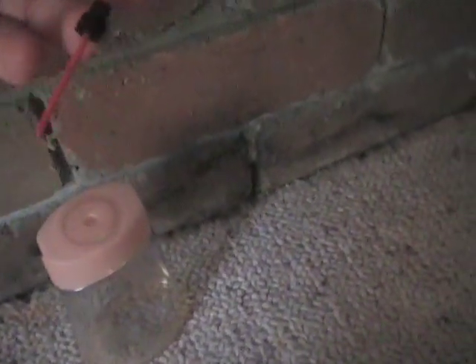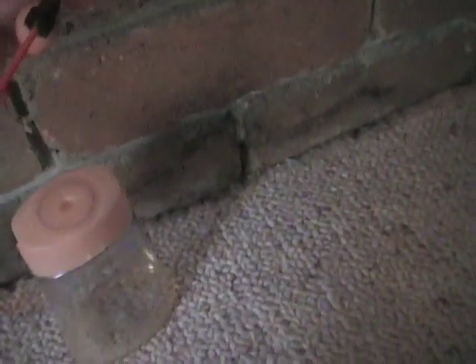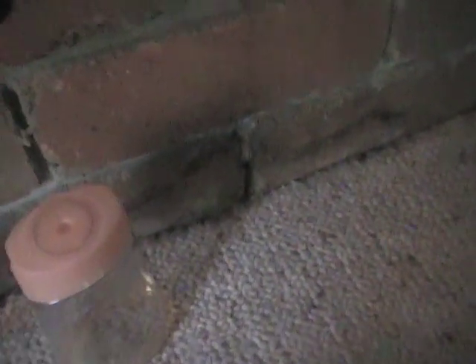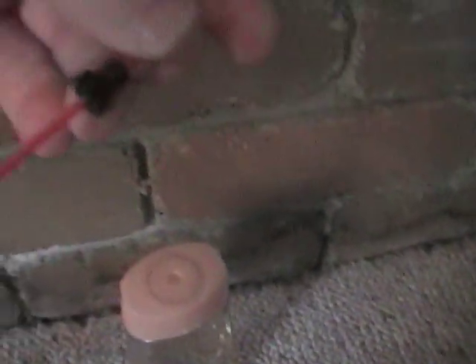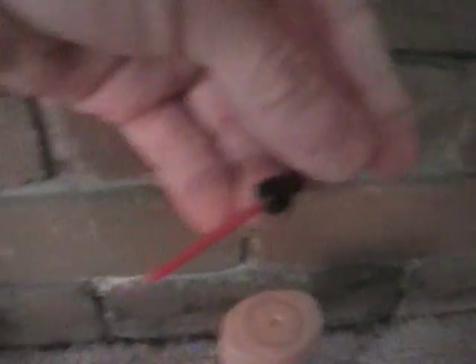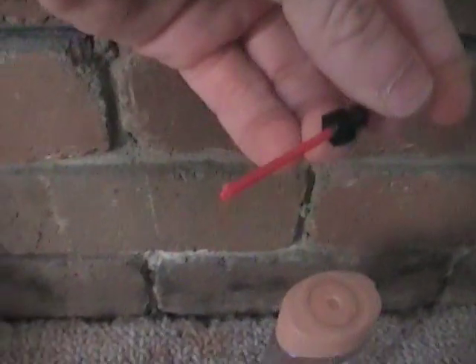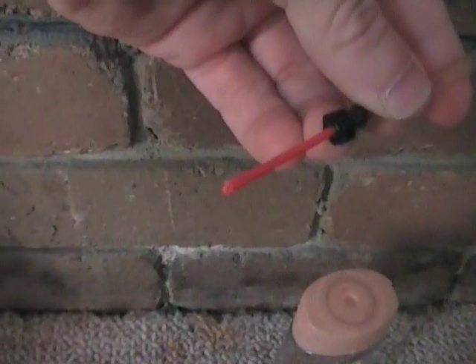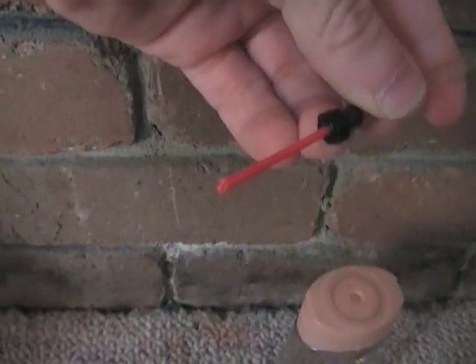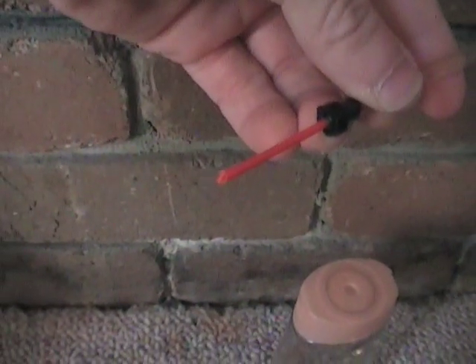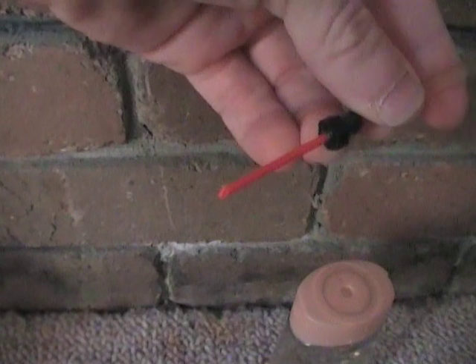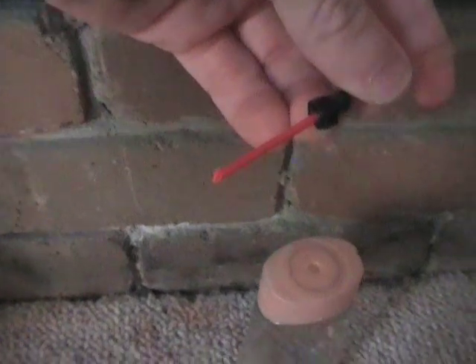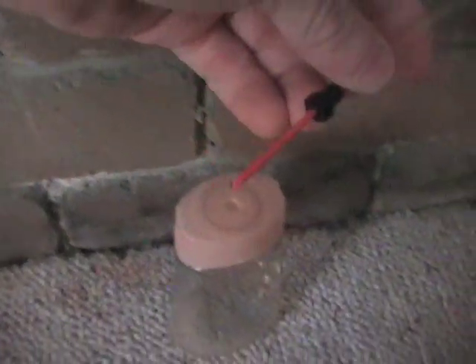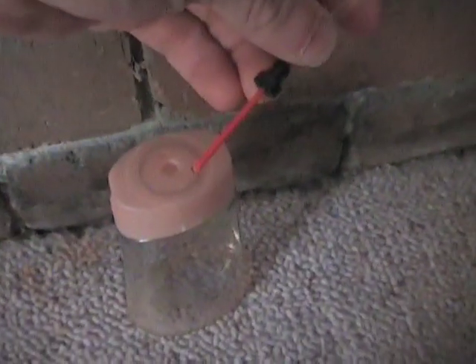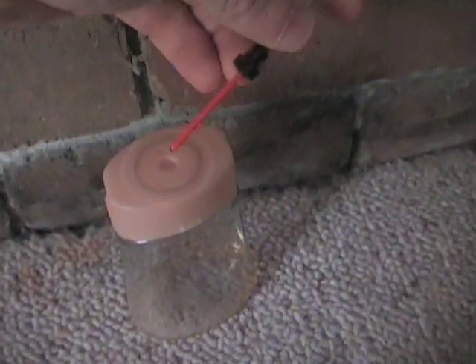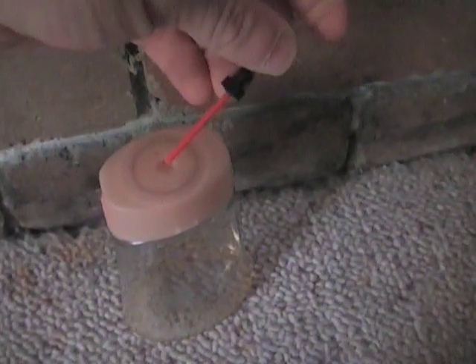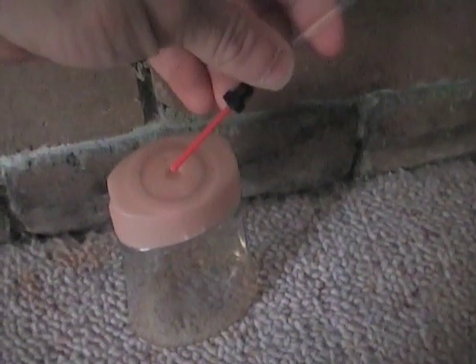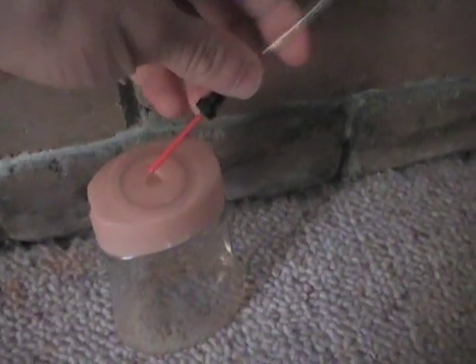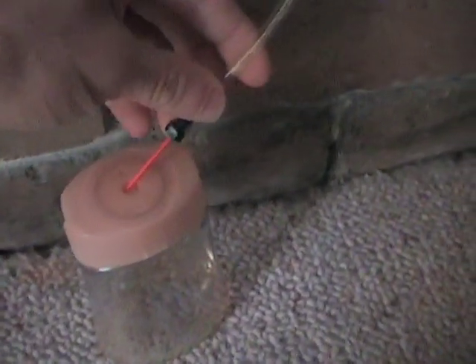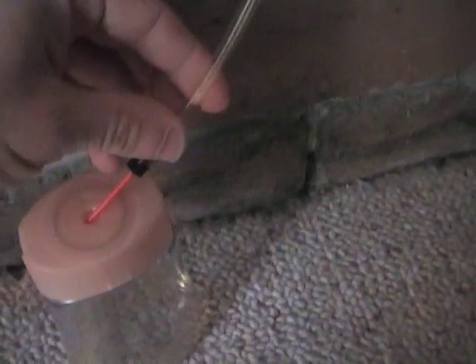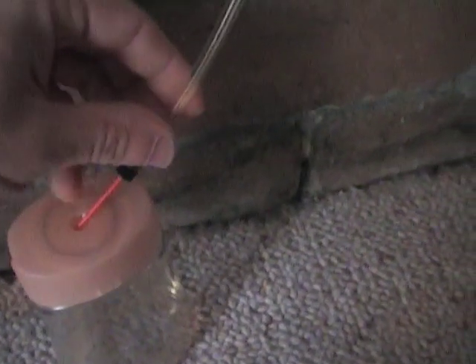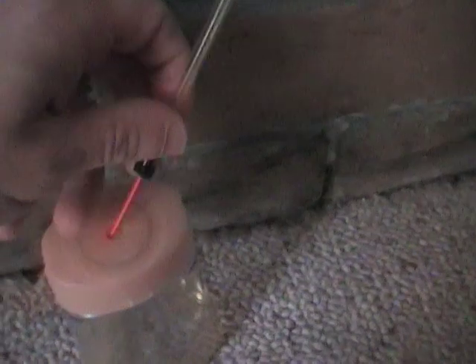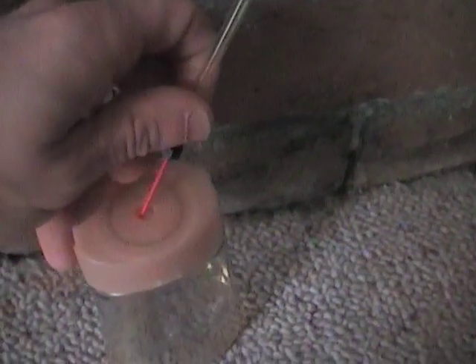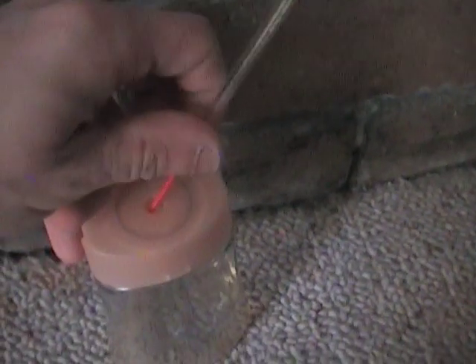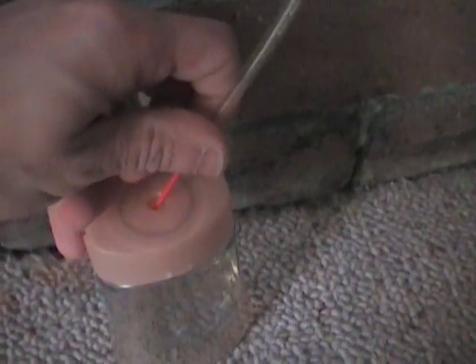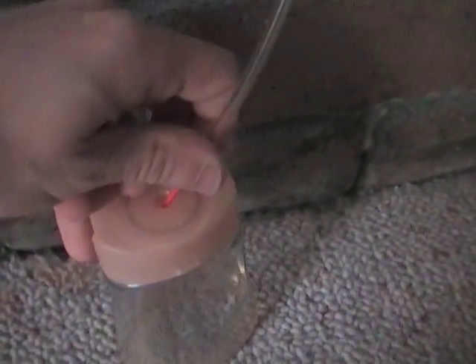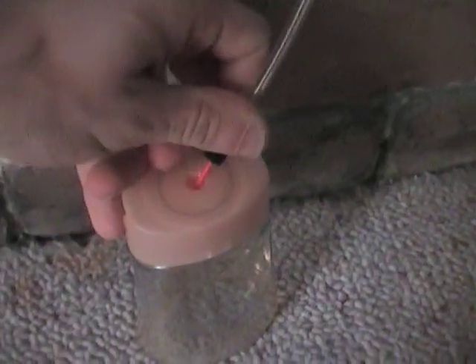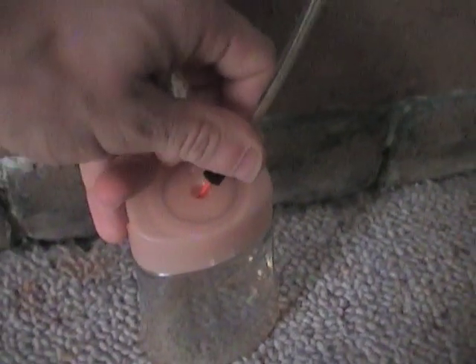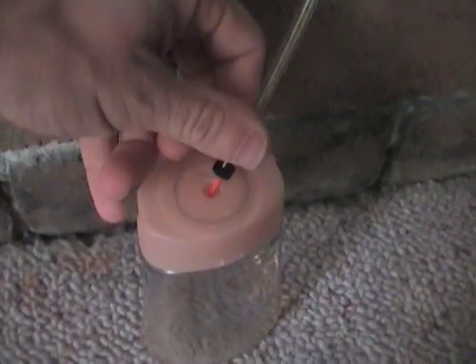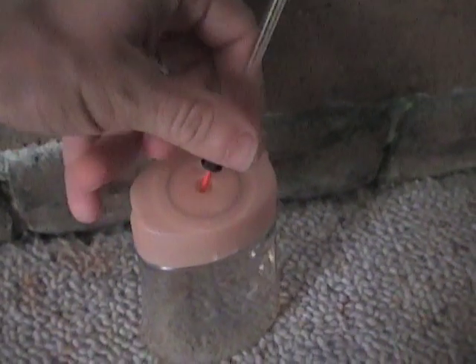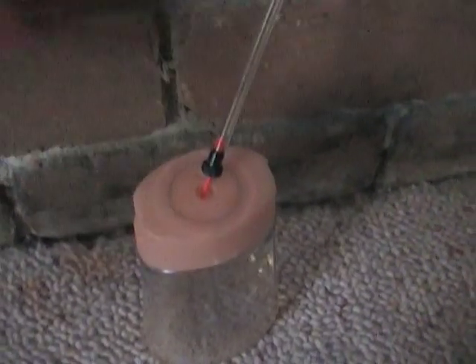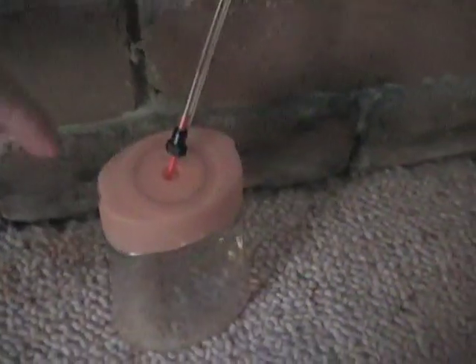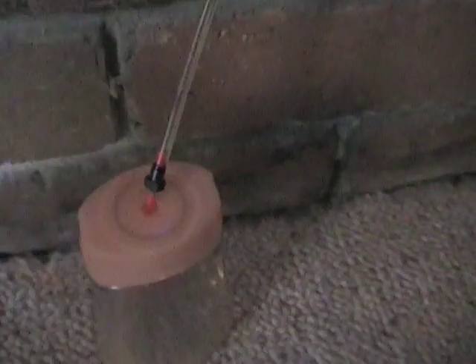On the end of it I've cut a taper so it just fits in at an angle, straight in.